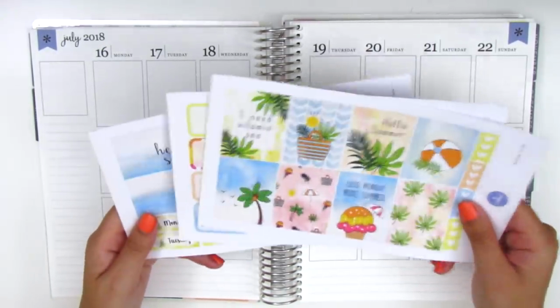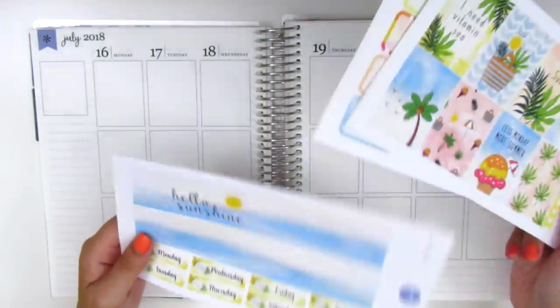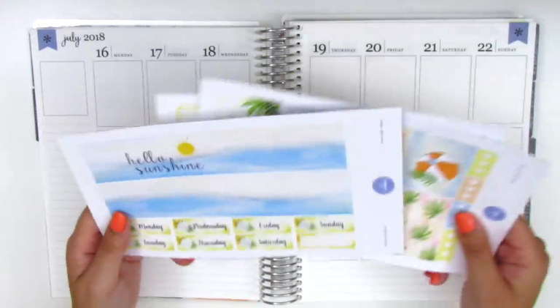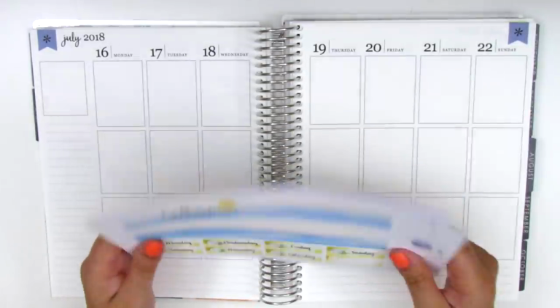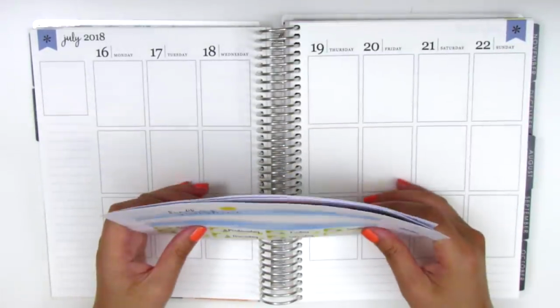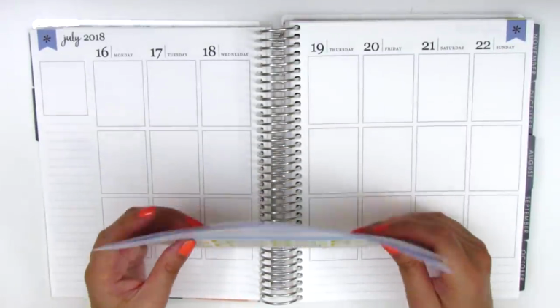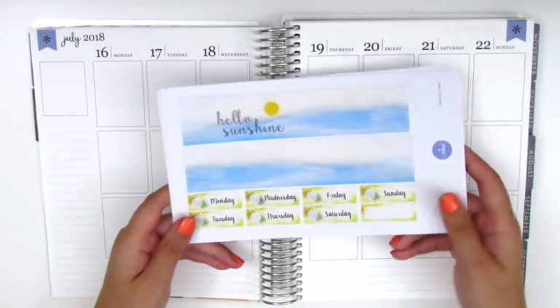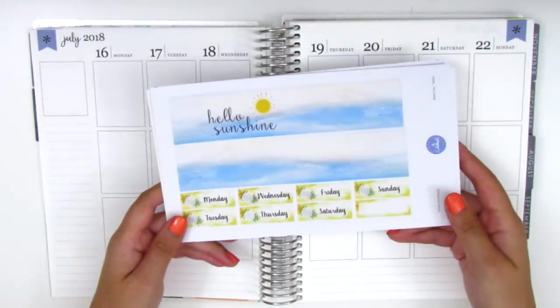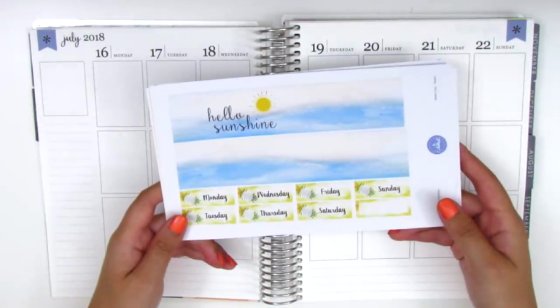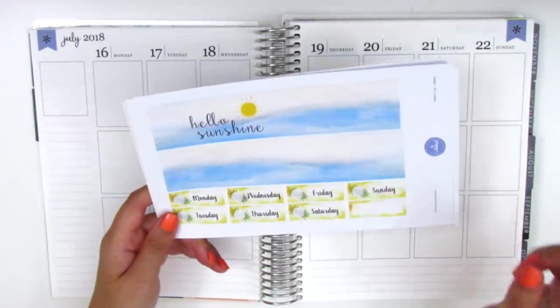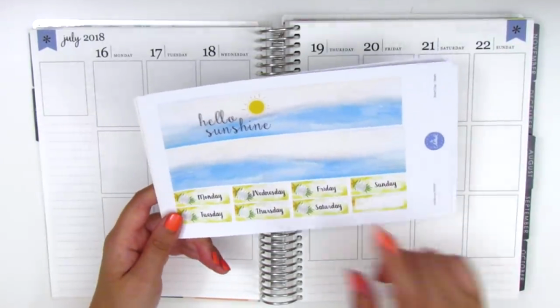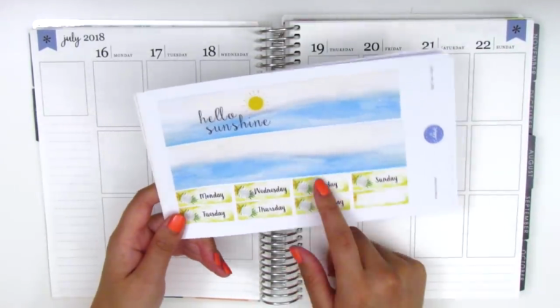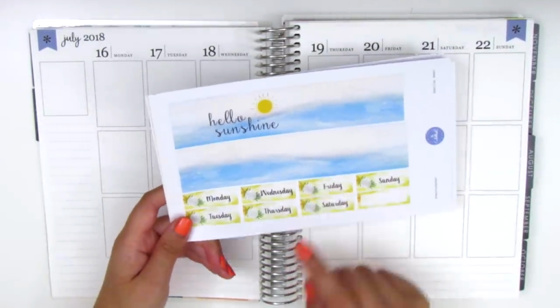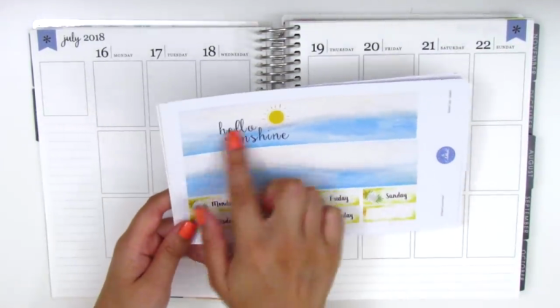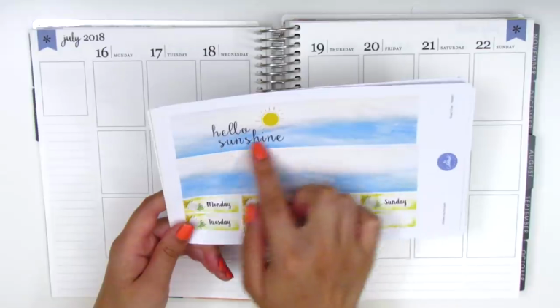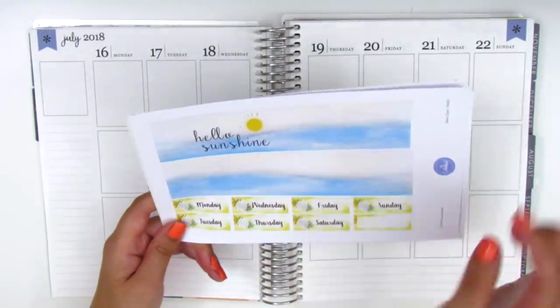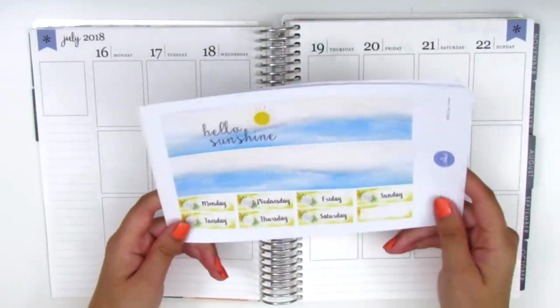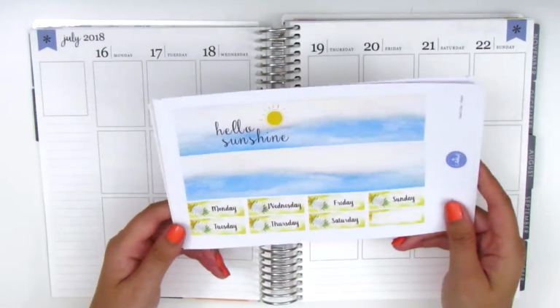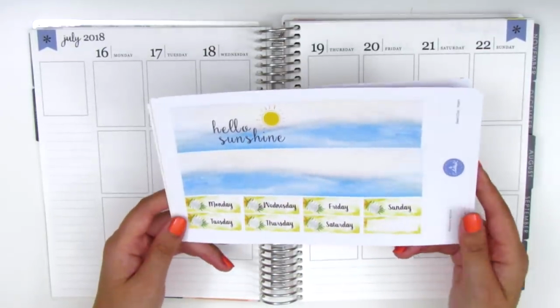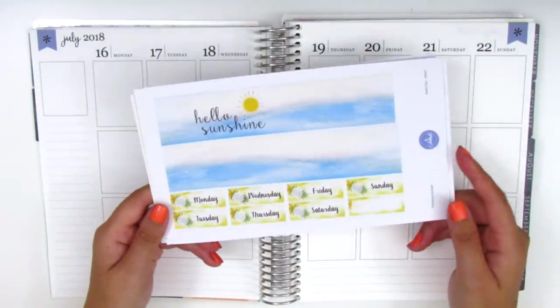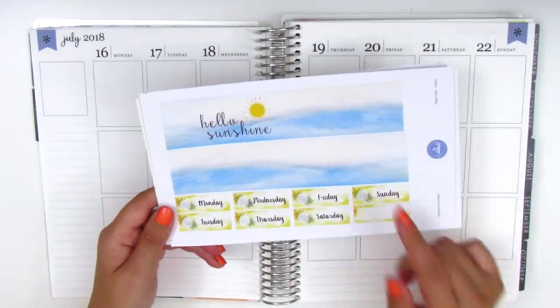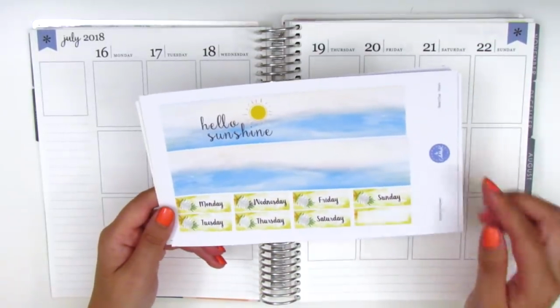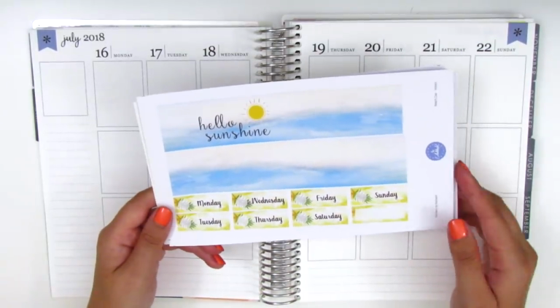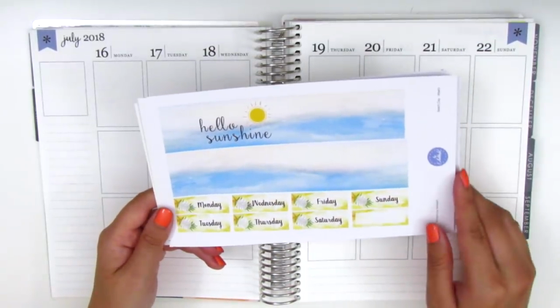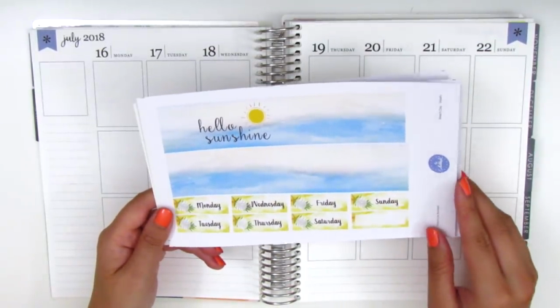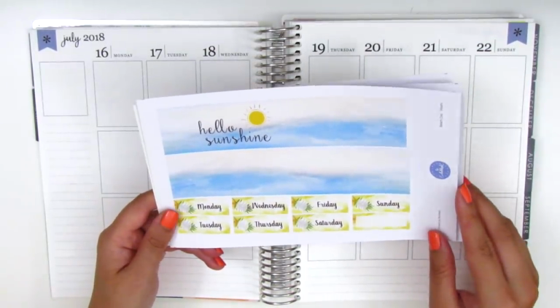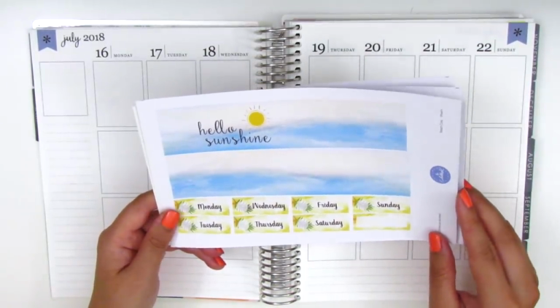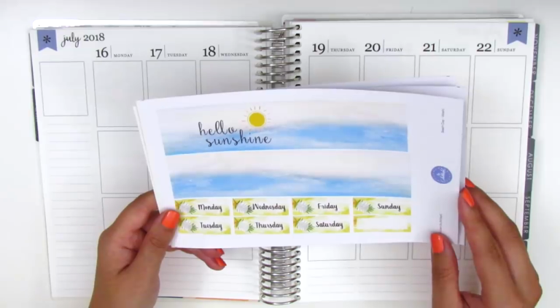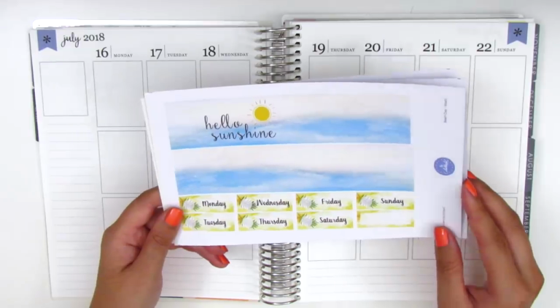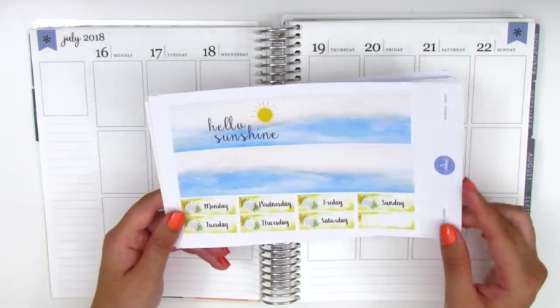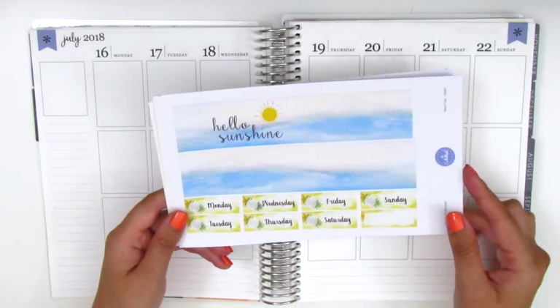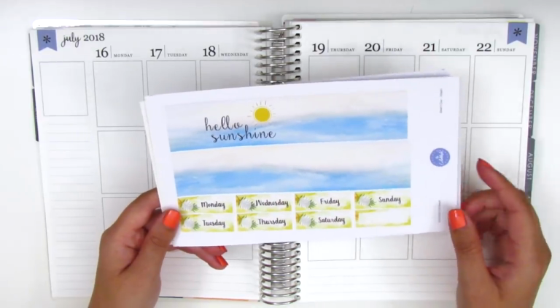First things first I'm going to be putting down my bottom washi as usual. I really like this washi because it says hello sunshine and I think that's really cute. So that's where I'm going to get started — if you're interested in watching me plan then stay tuned.